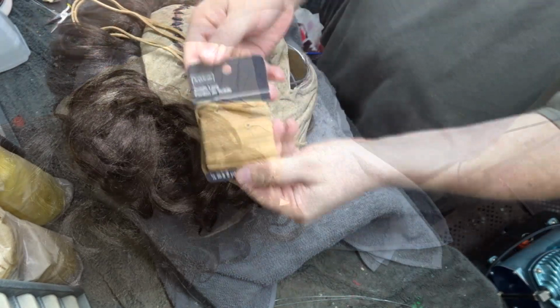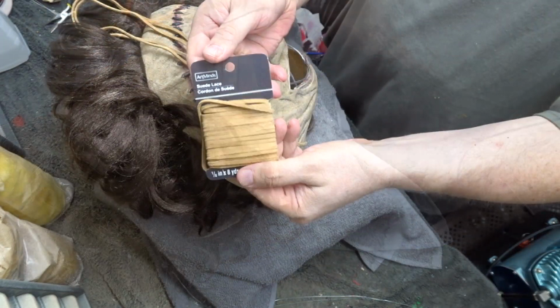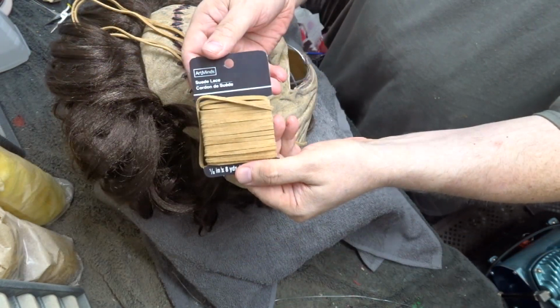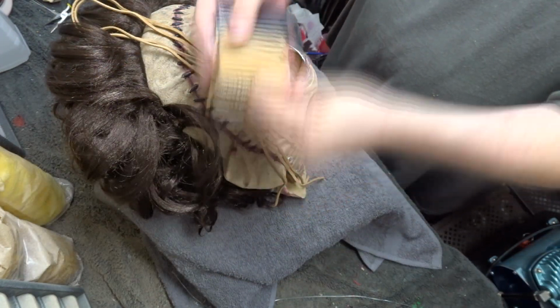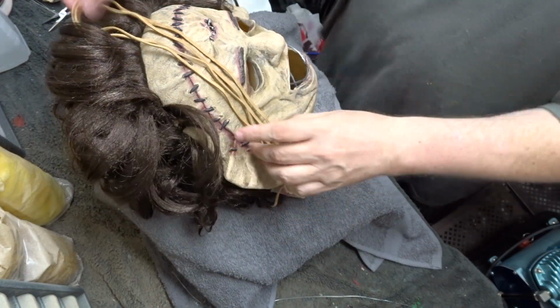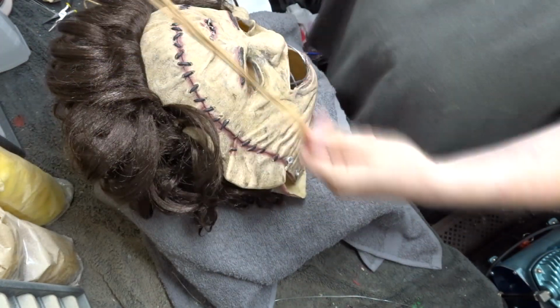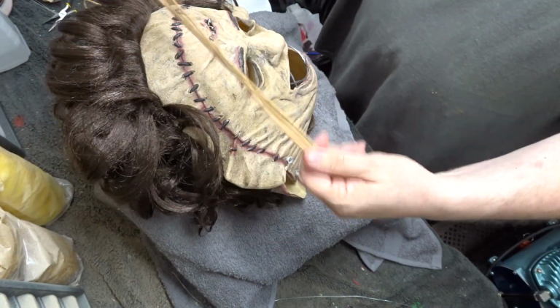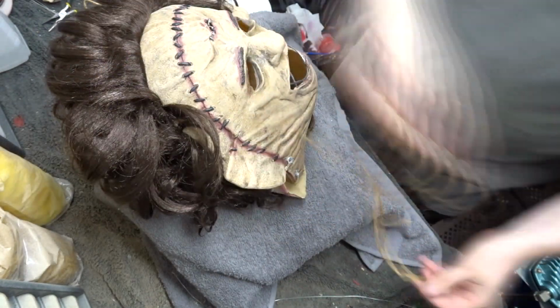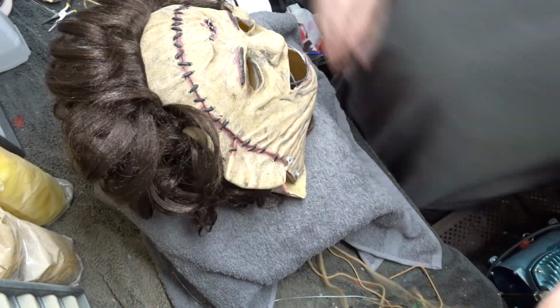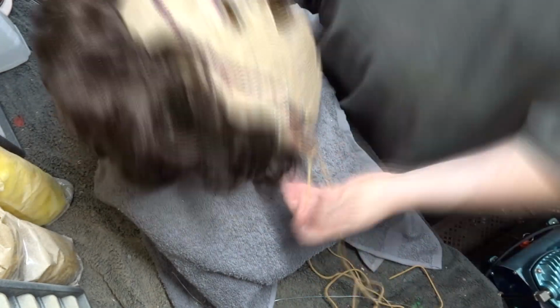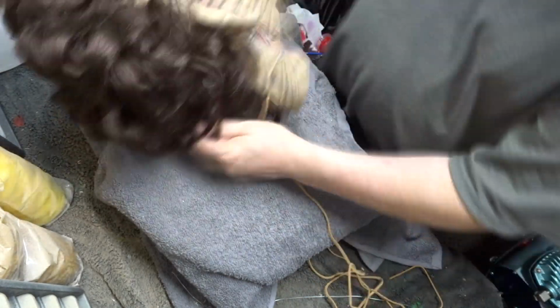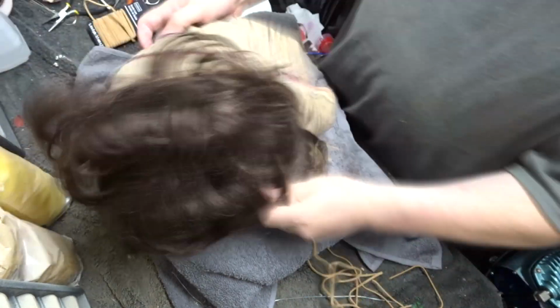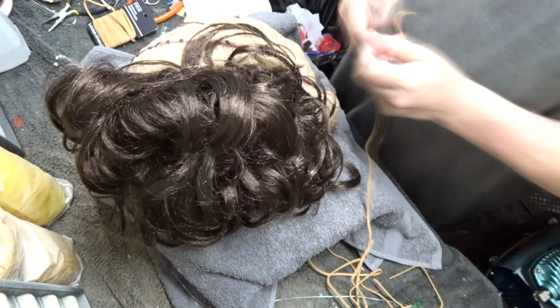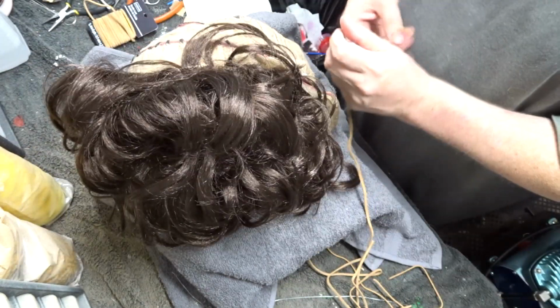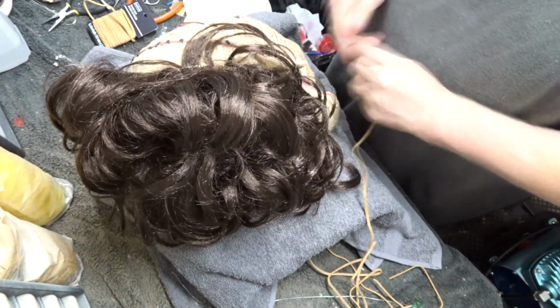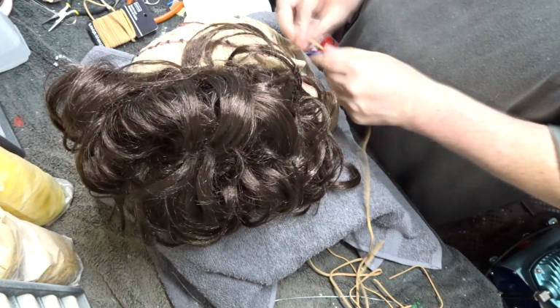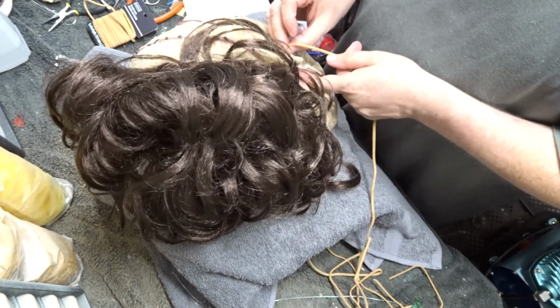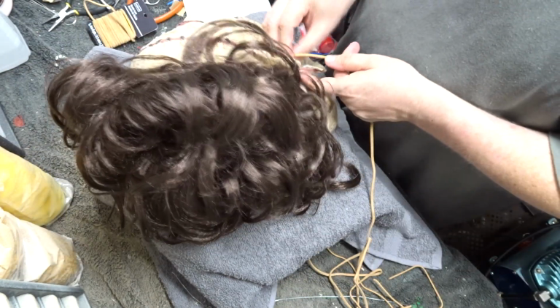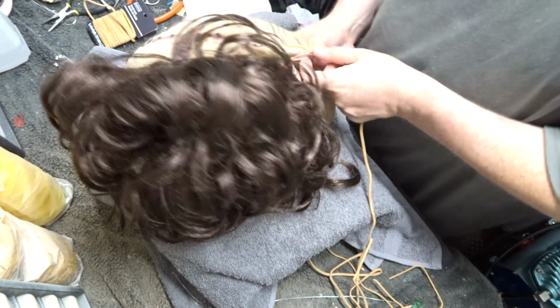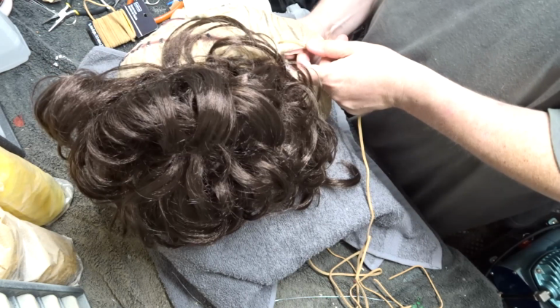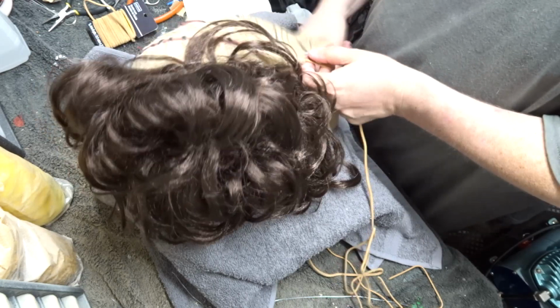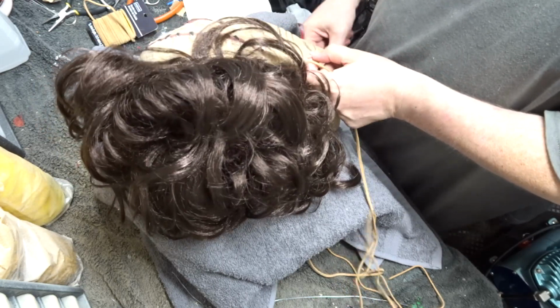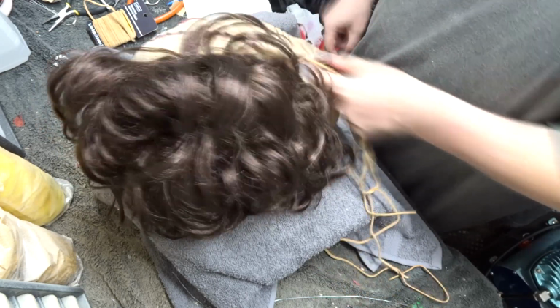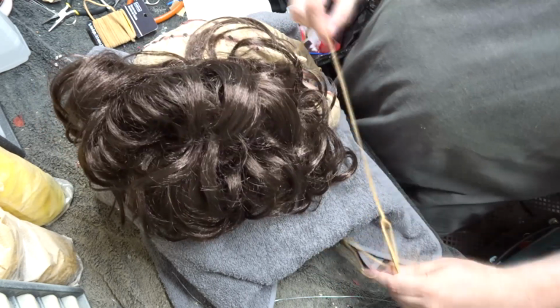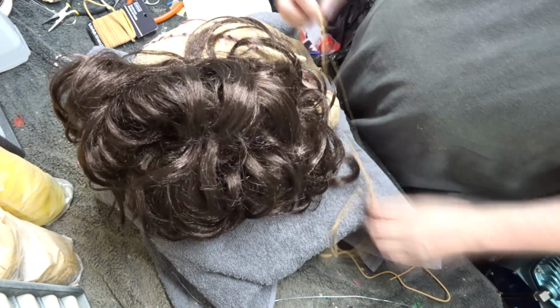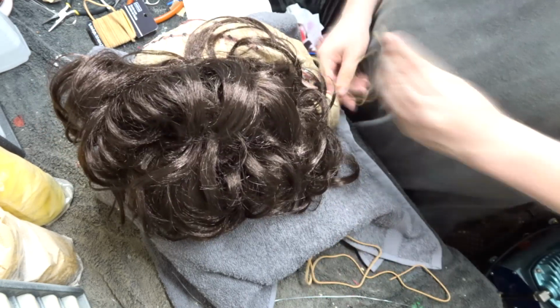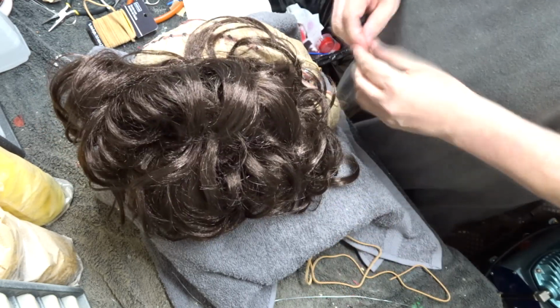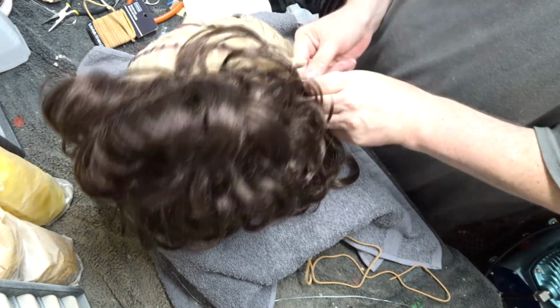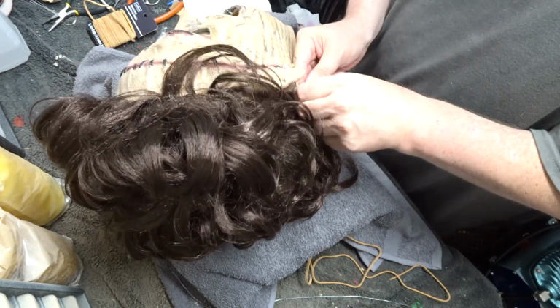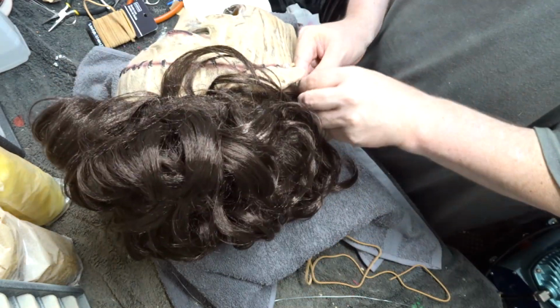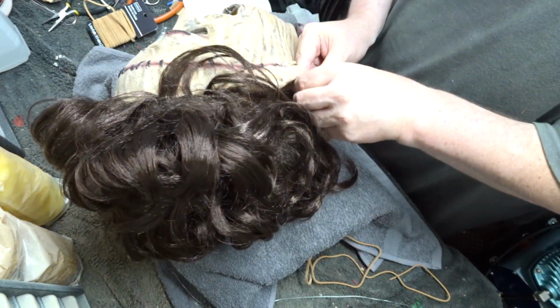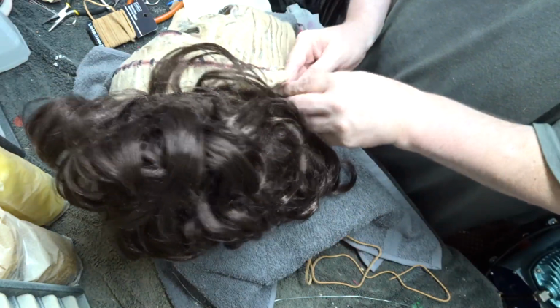And here's the real leather suede stitching that I got from Michael's Arts and Crafts that I'm going to now be lacing through the holes that I punched in the beginning of the video.